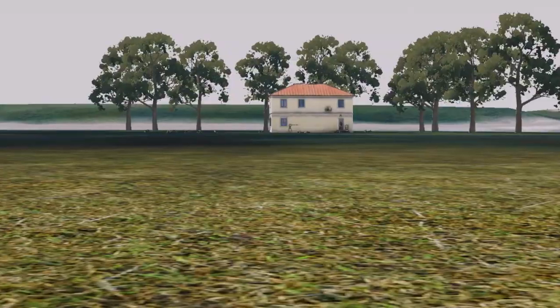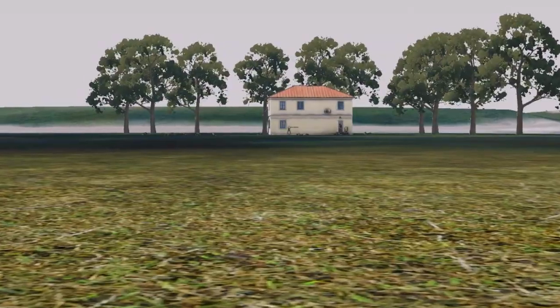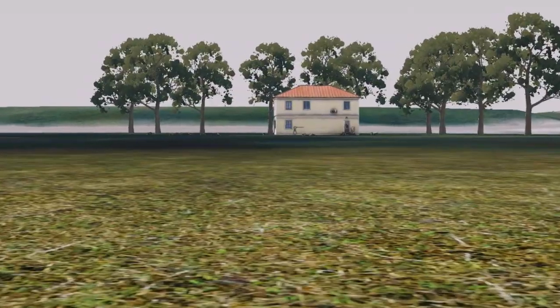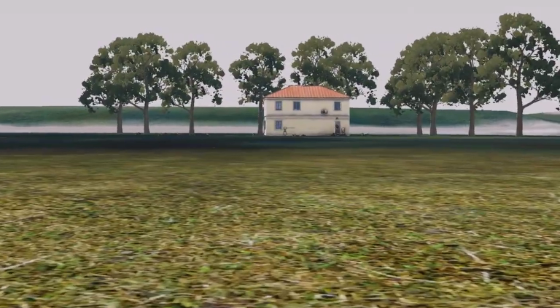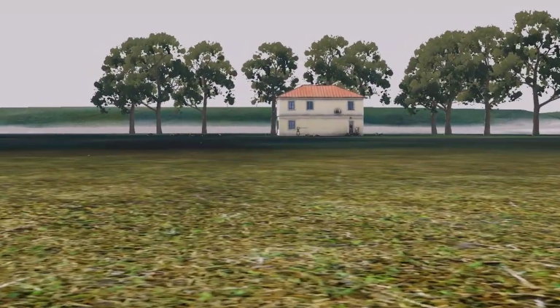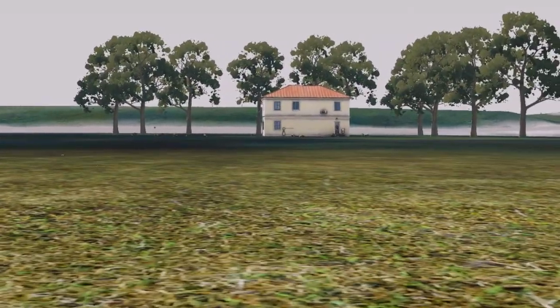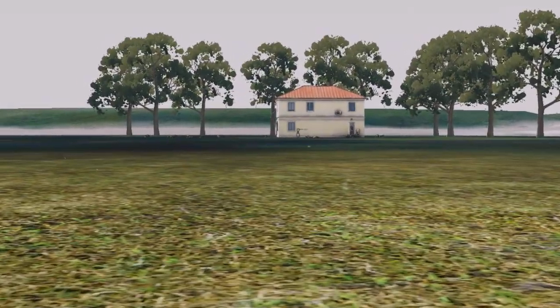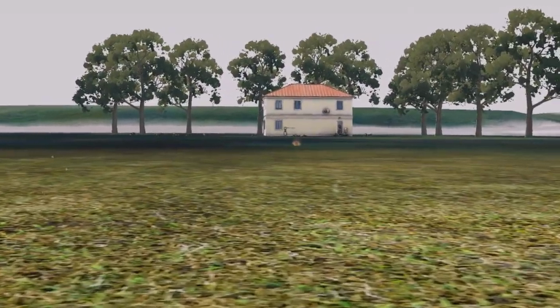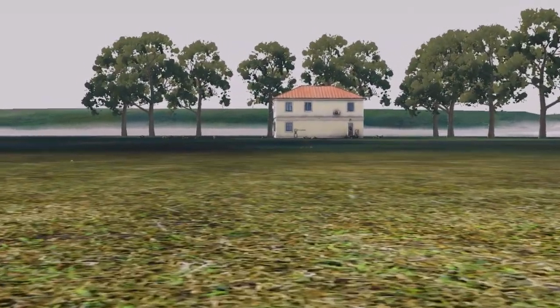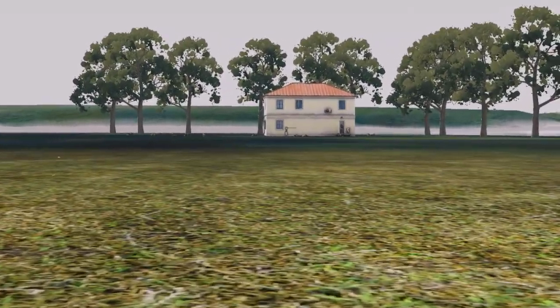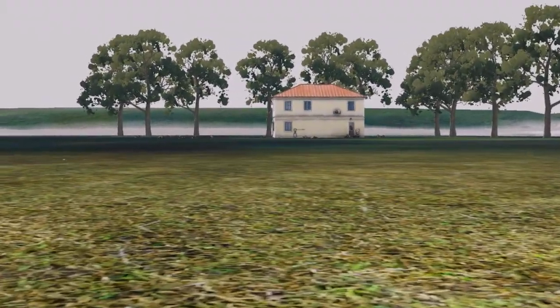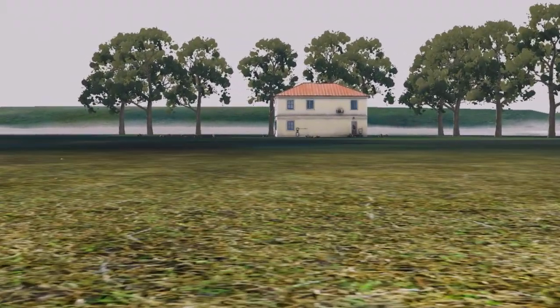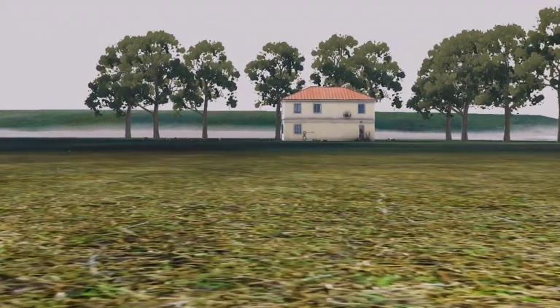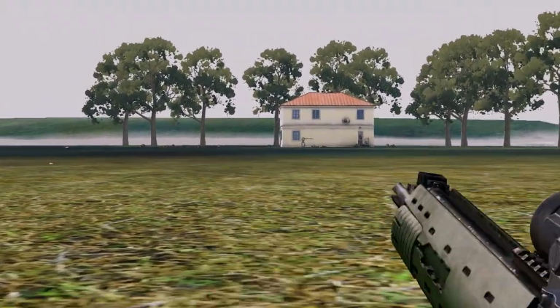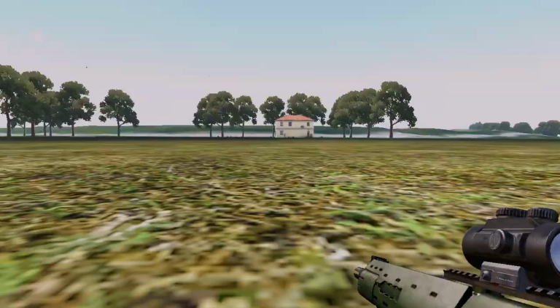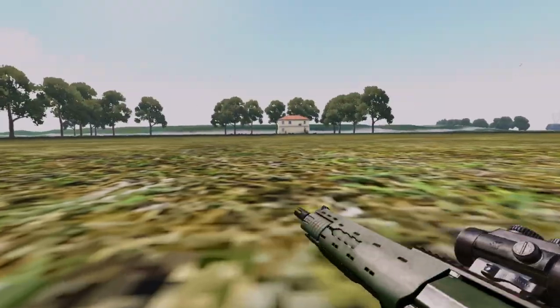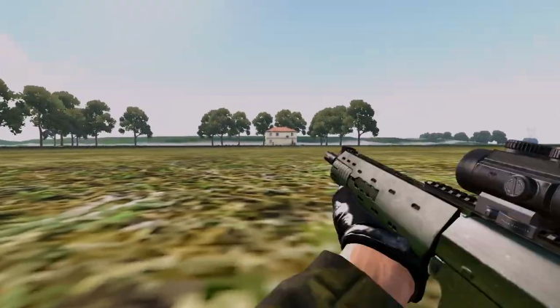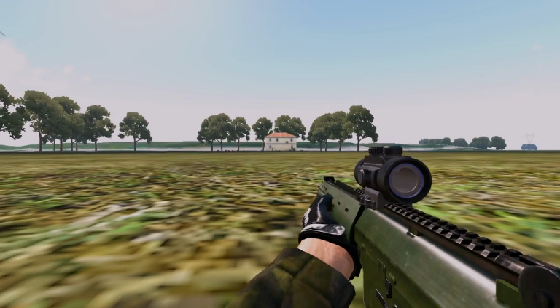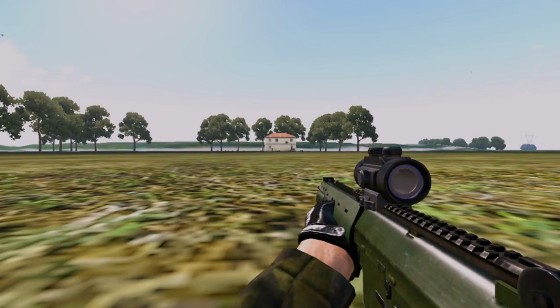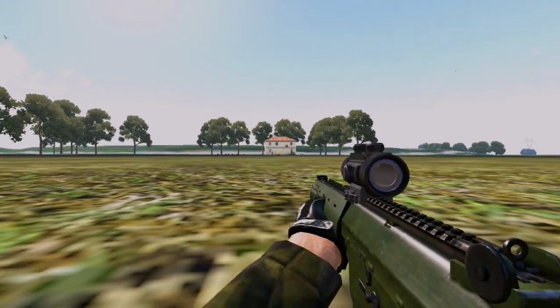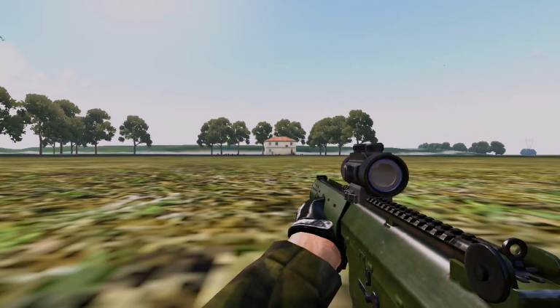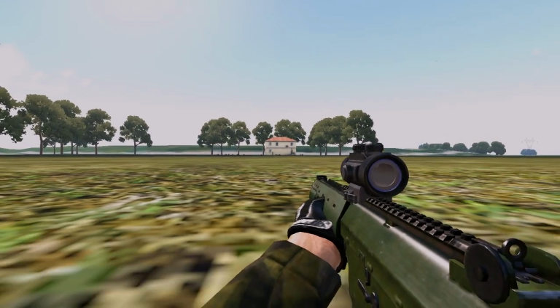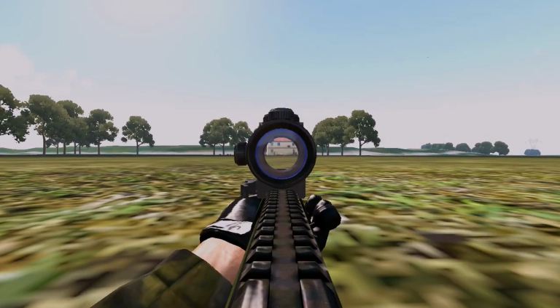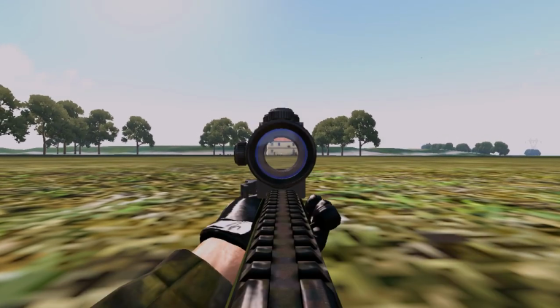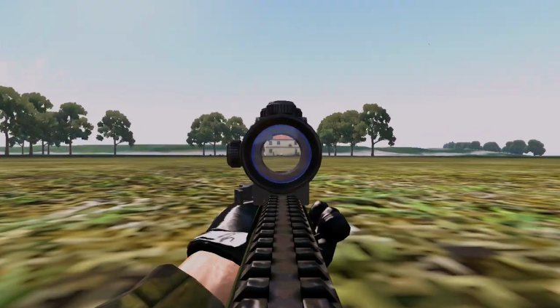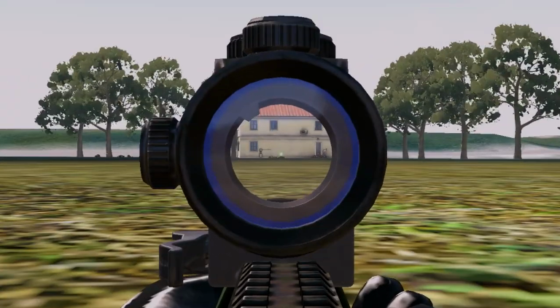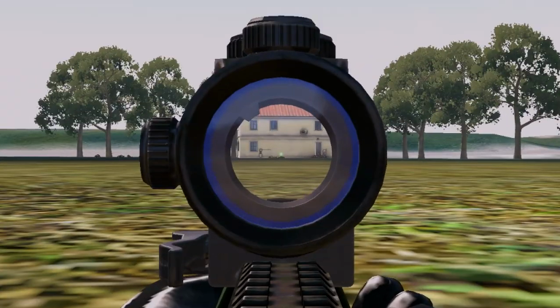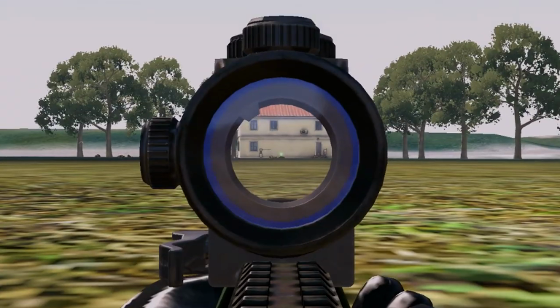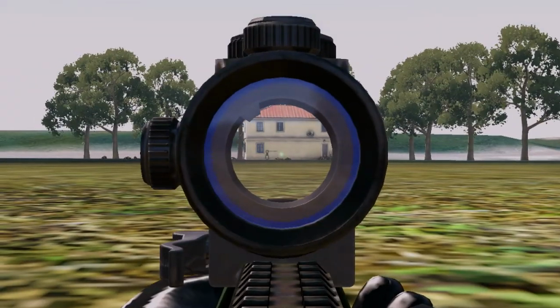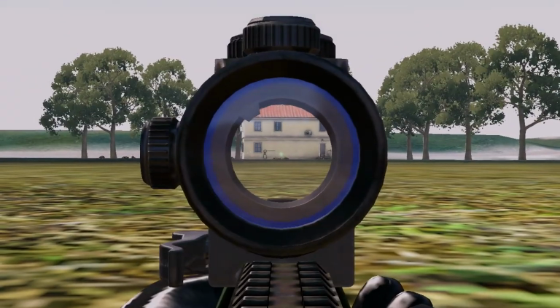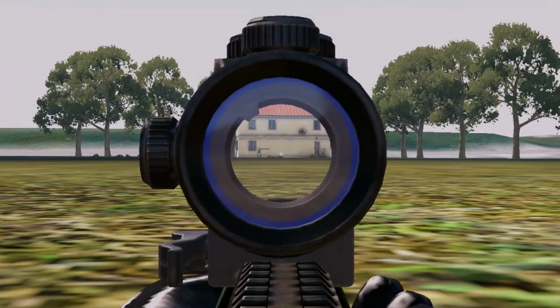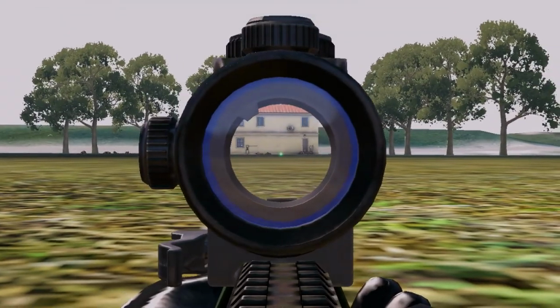Rifleman! 200 meters front! Target's down!